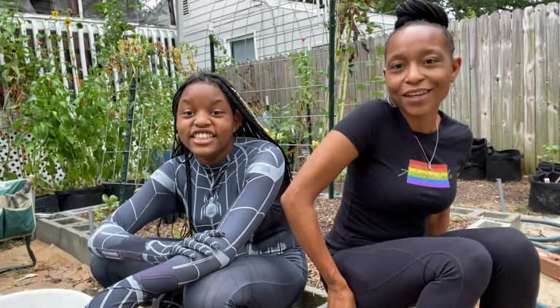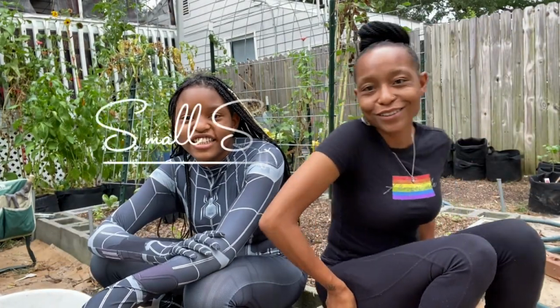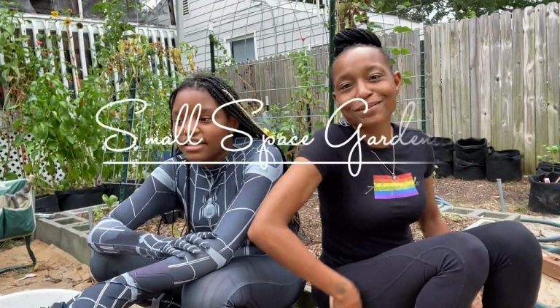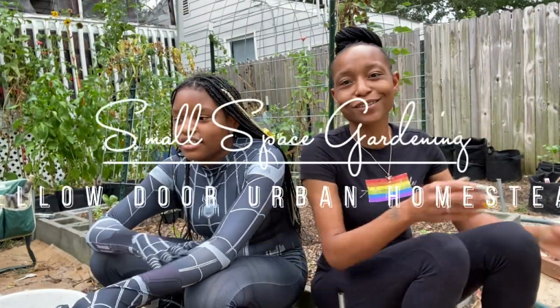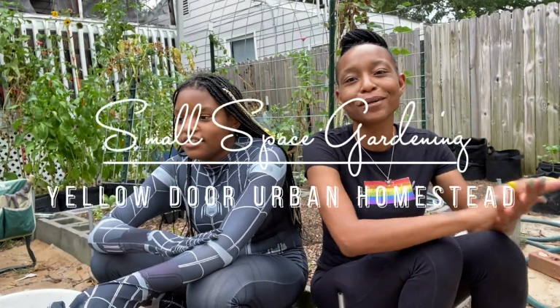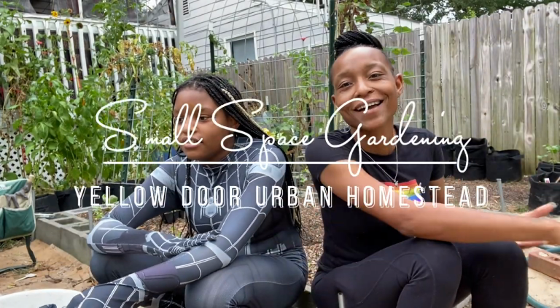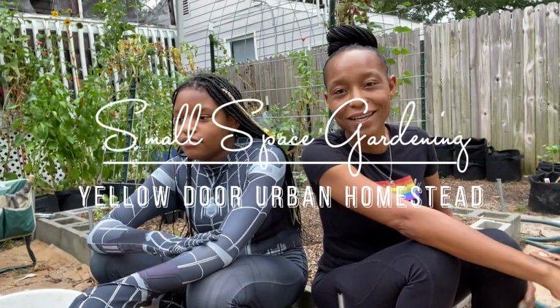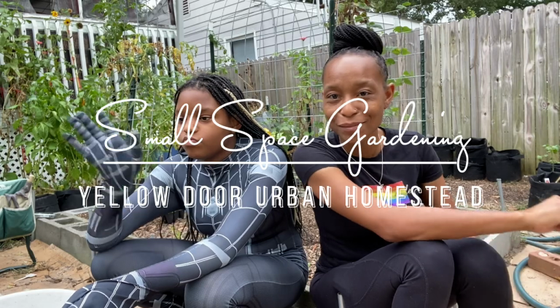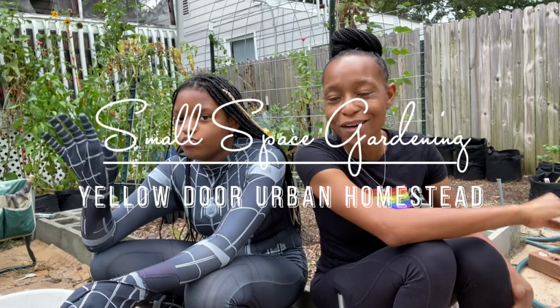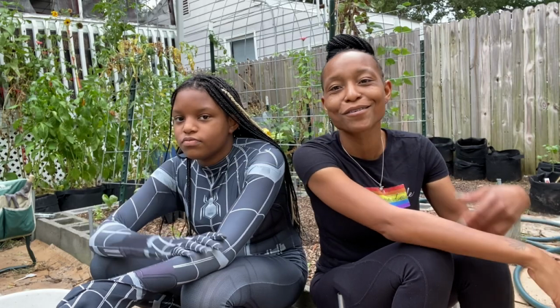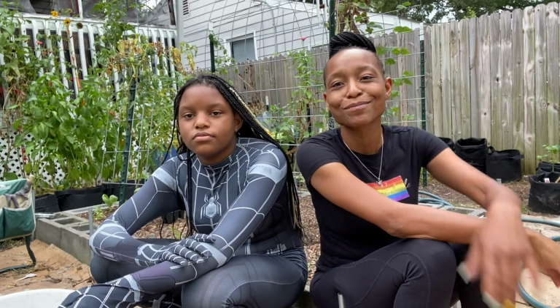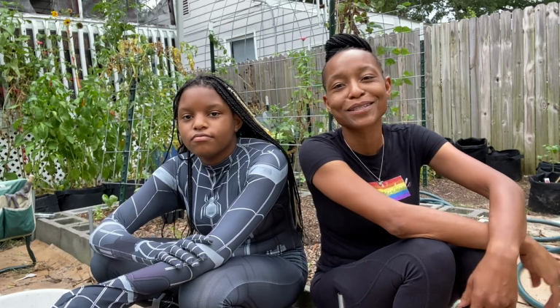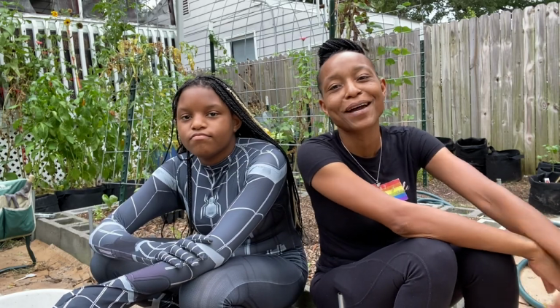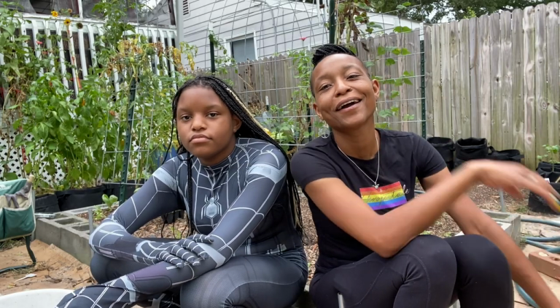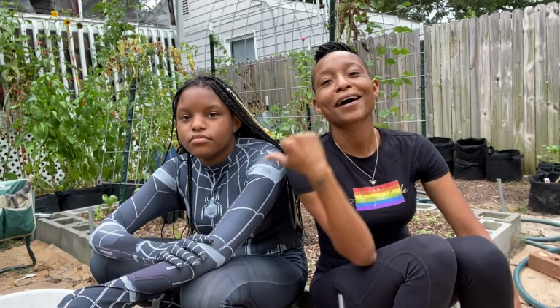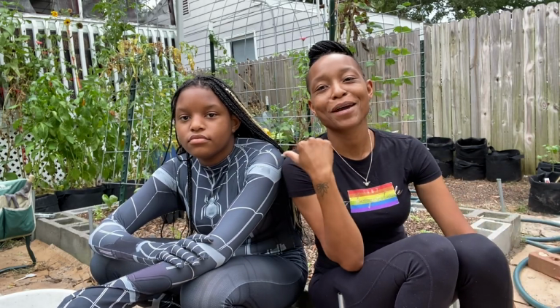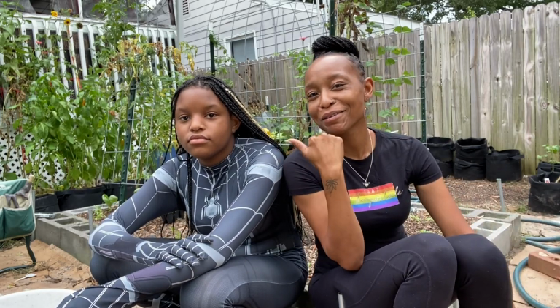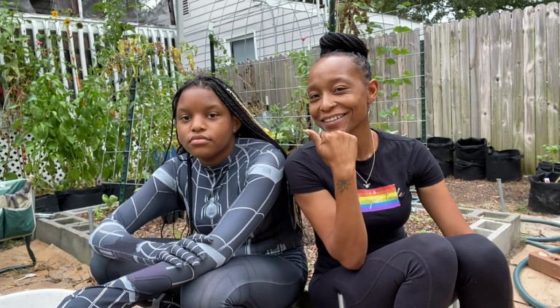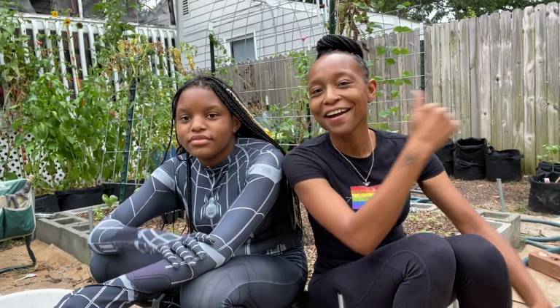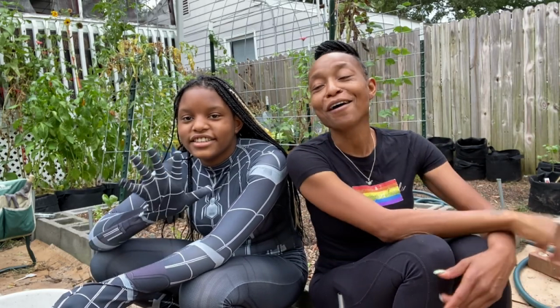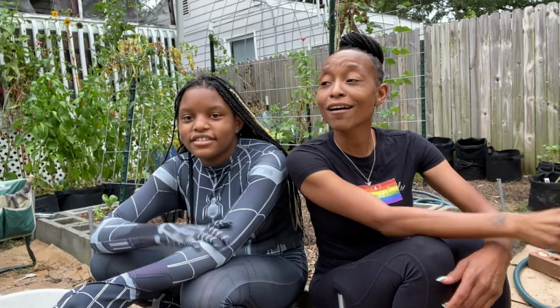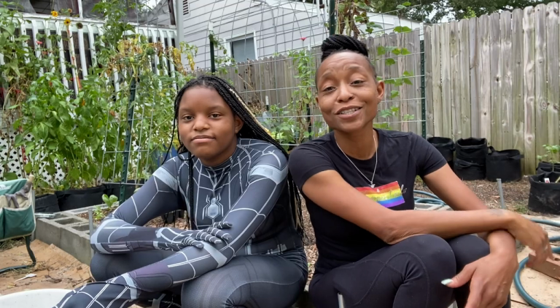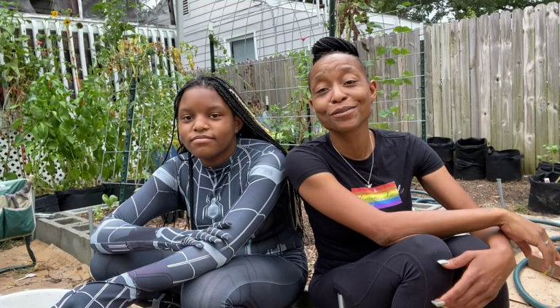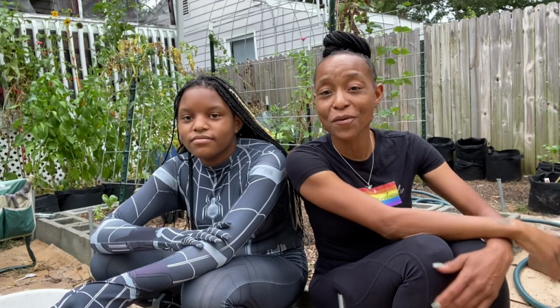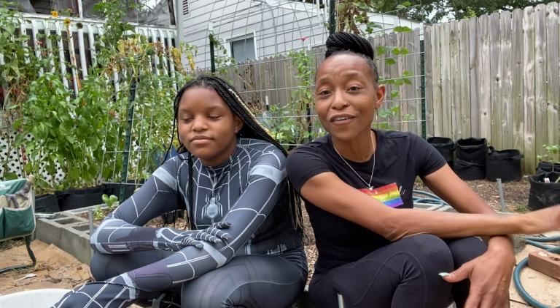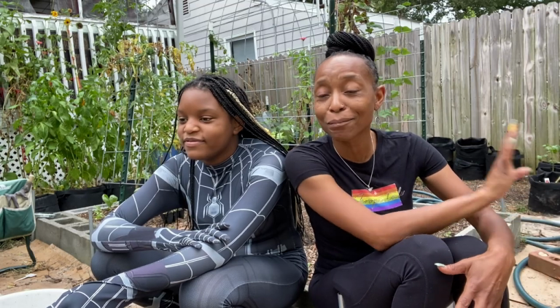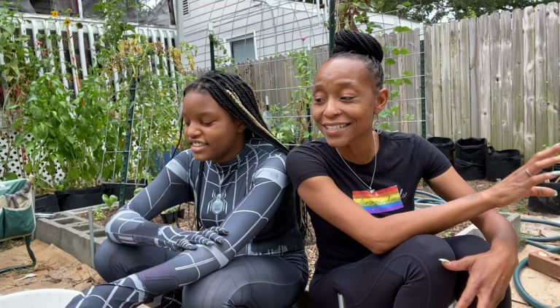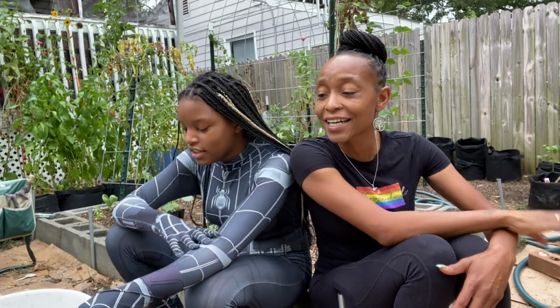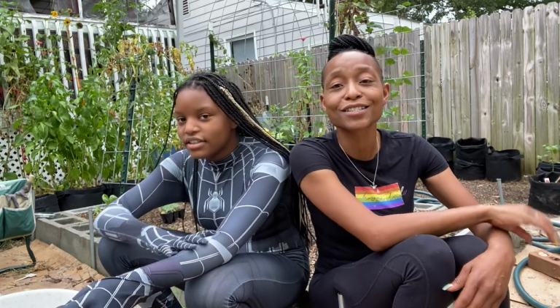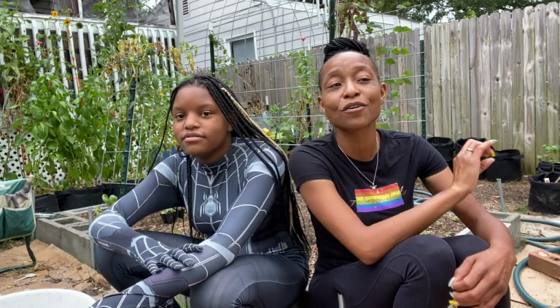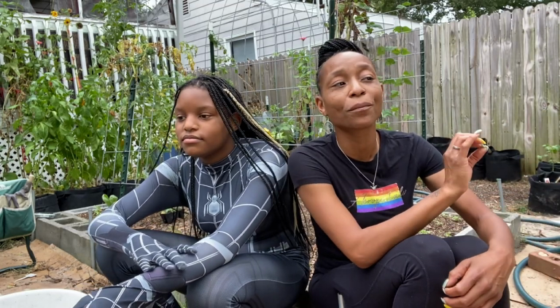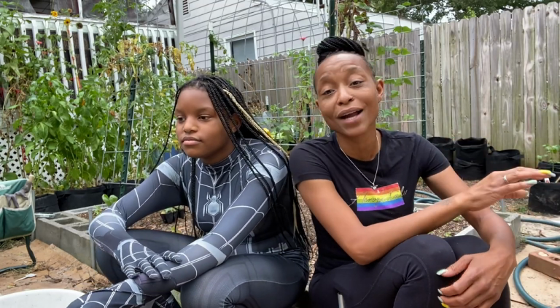Hello, welcome to Yellow Door Urban Homestead. I am Asia and I'm an urban gardener growing in a small space in my backyard. I've got Spider-Man with me today. We are going to do some more fall planting, some more fall prep.